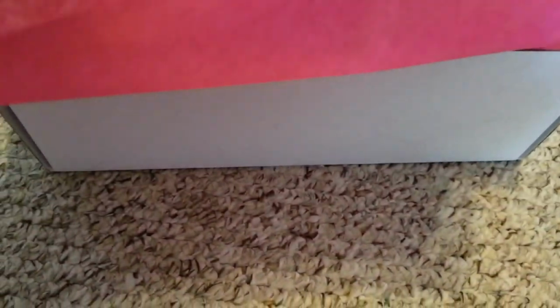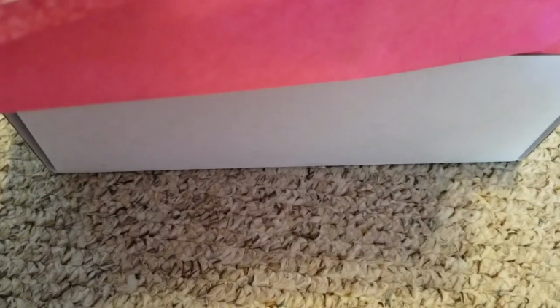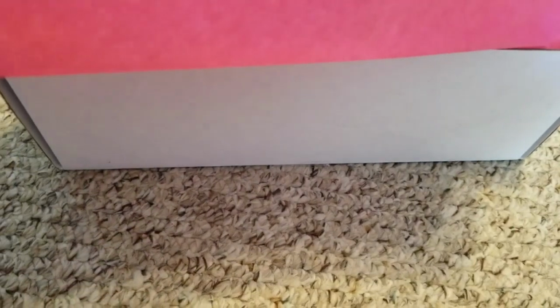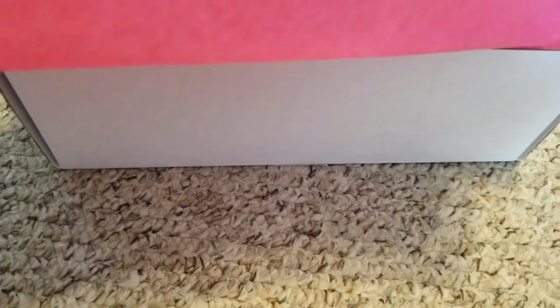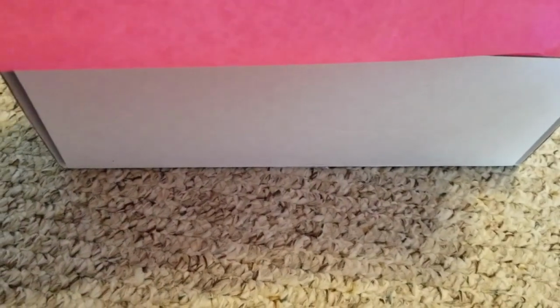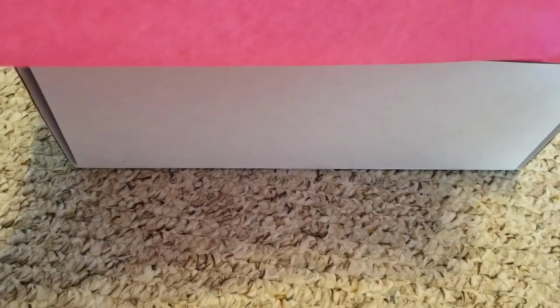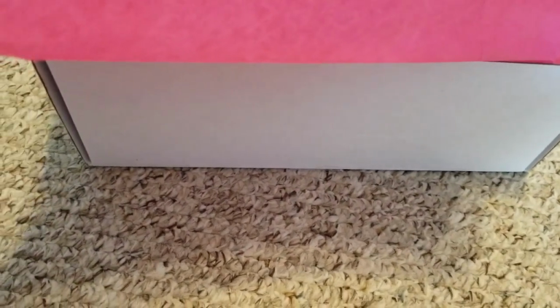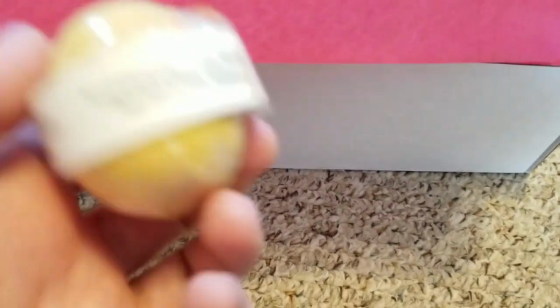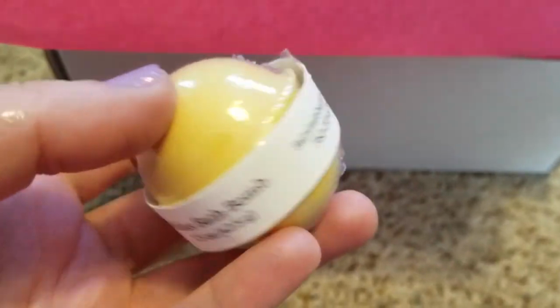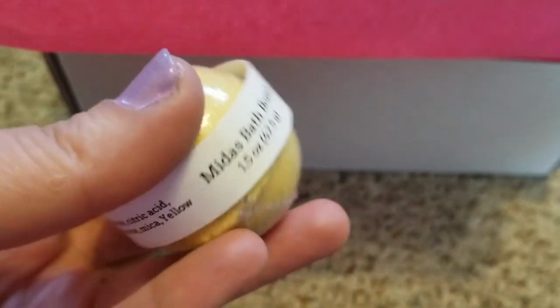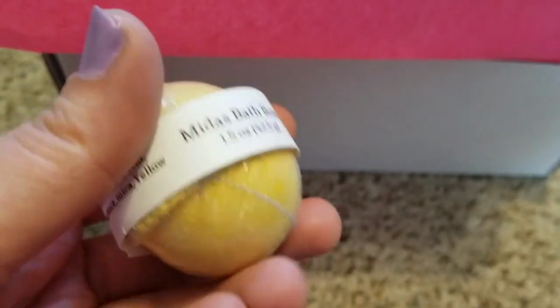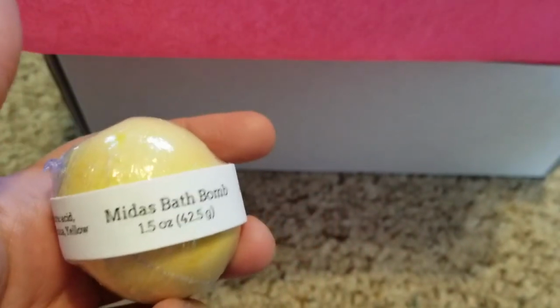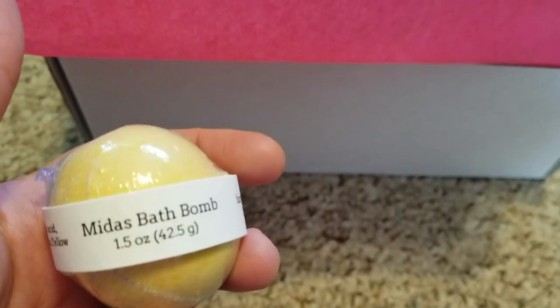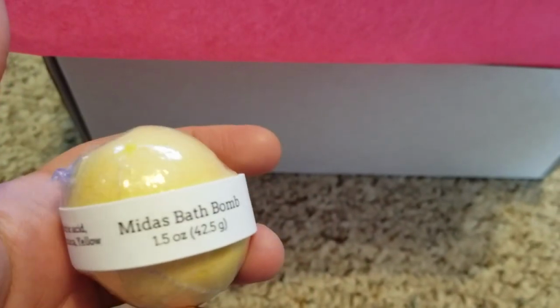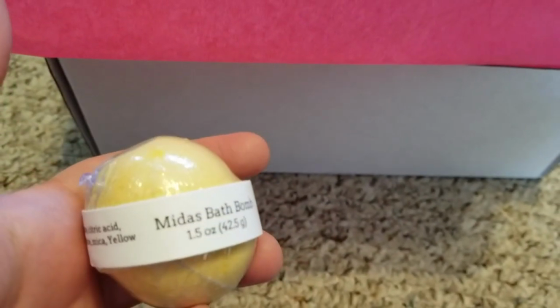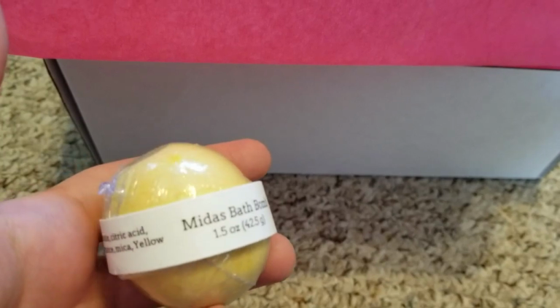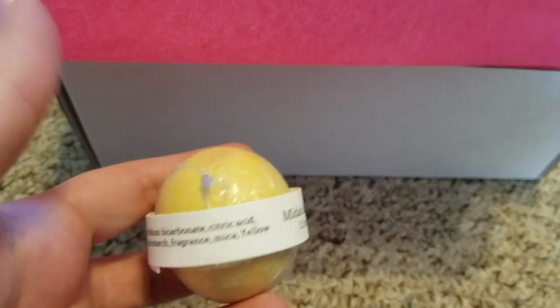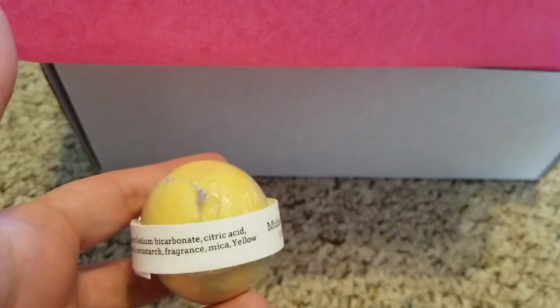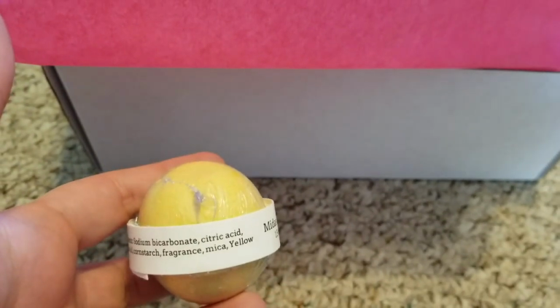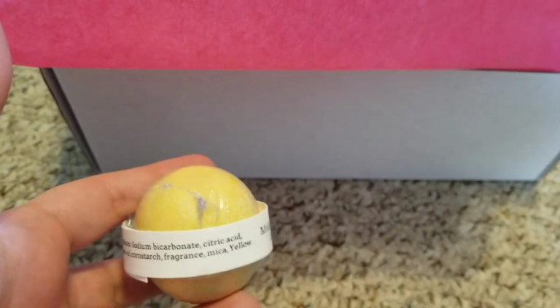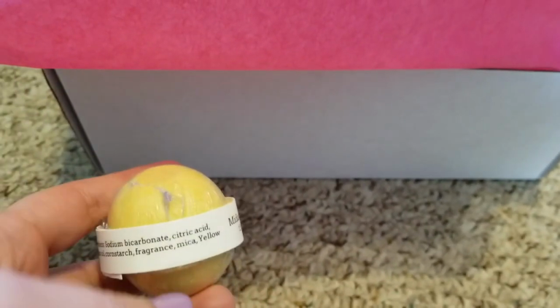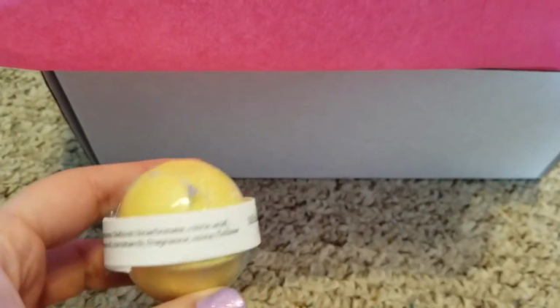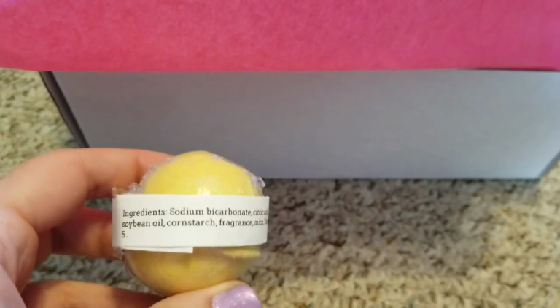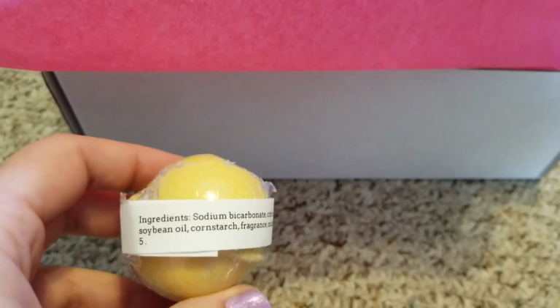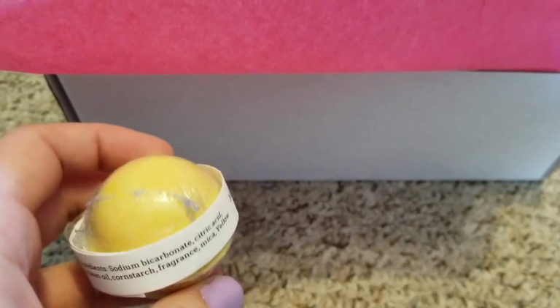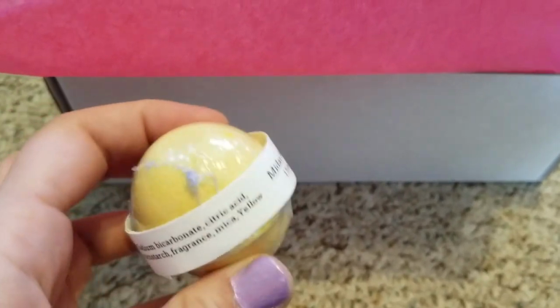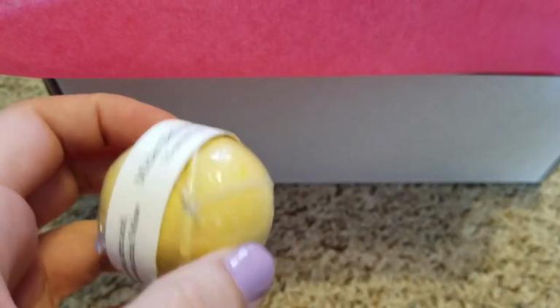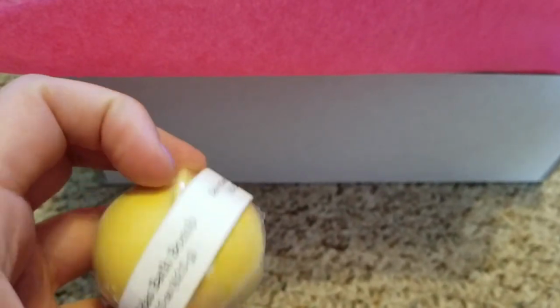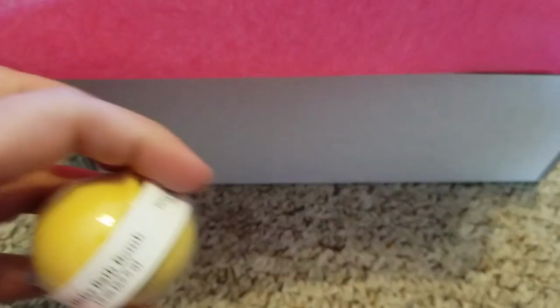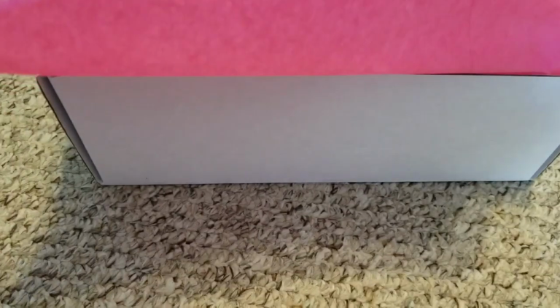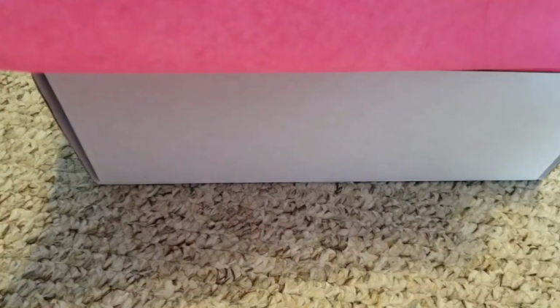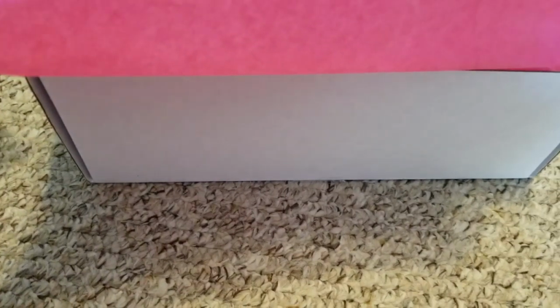The first thing I'm going to see, since we looked at it already, is a bath bomb — Midas.